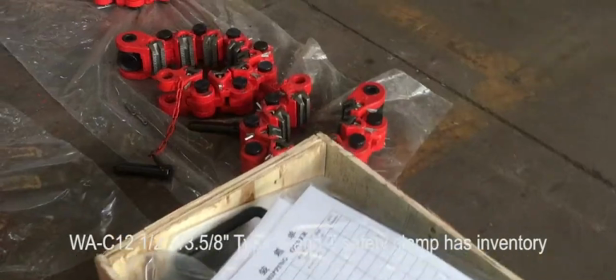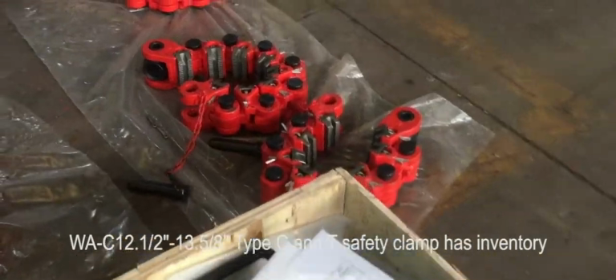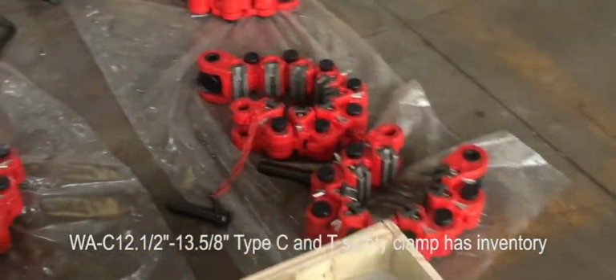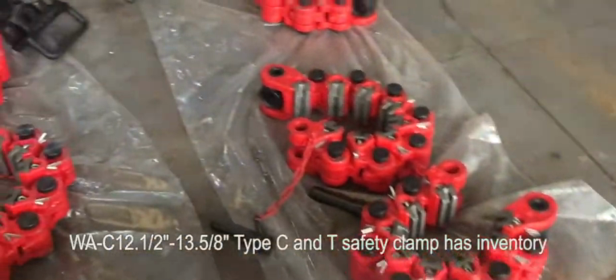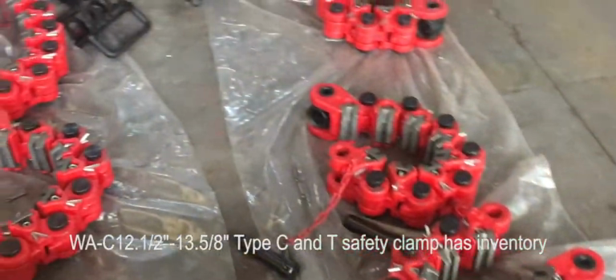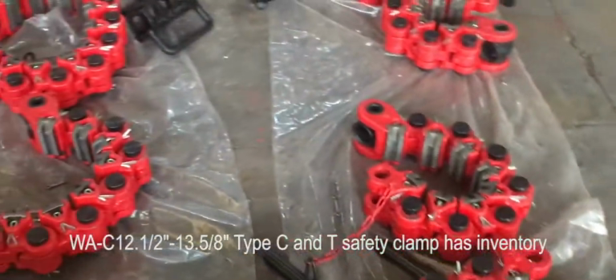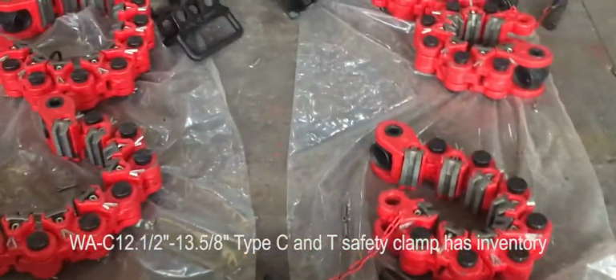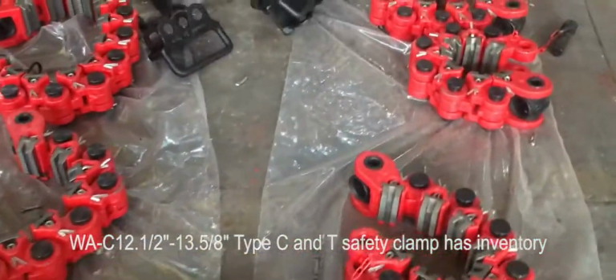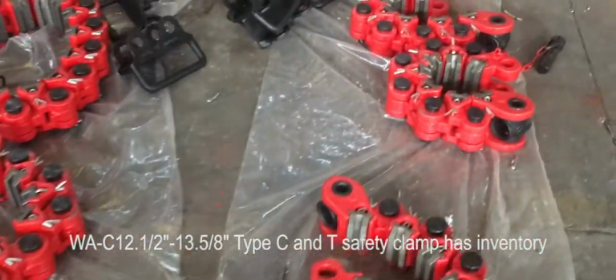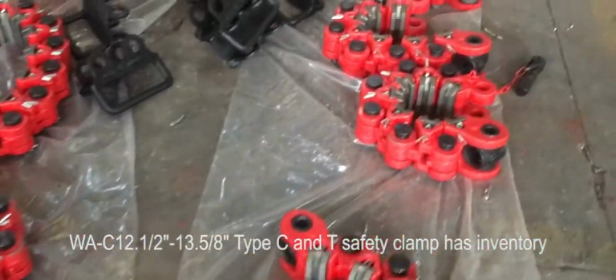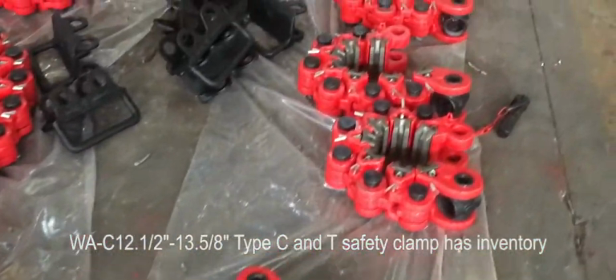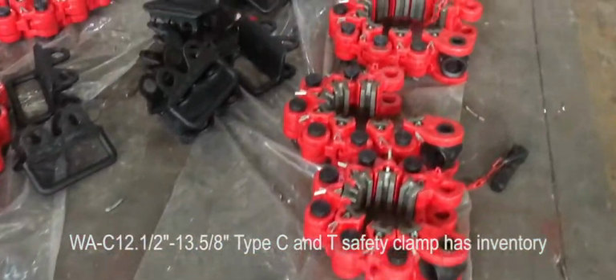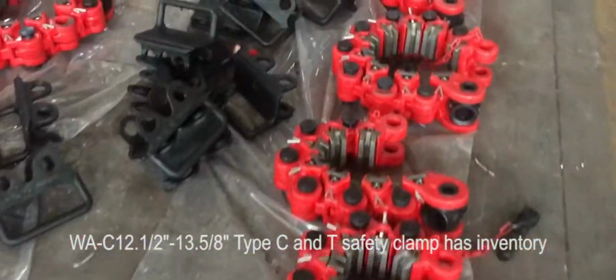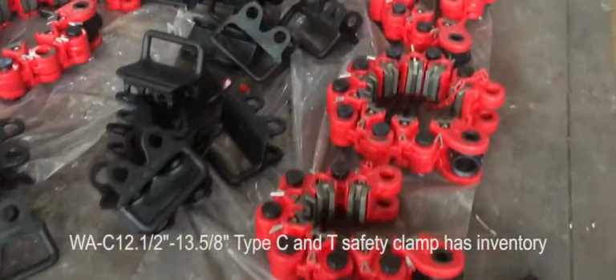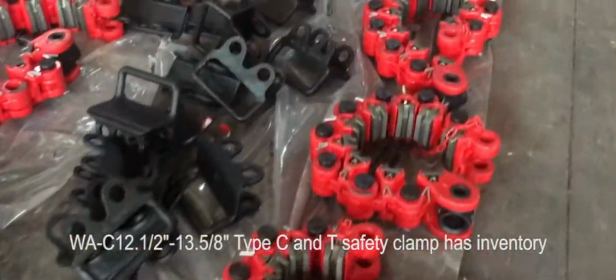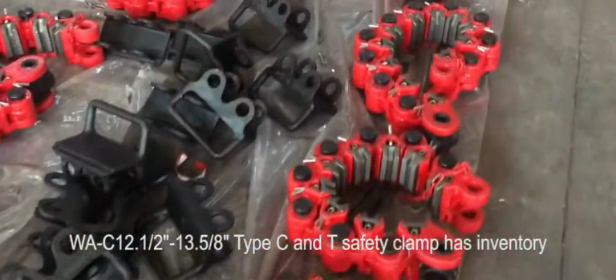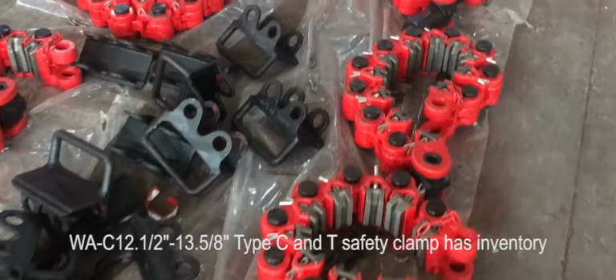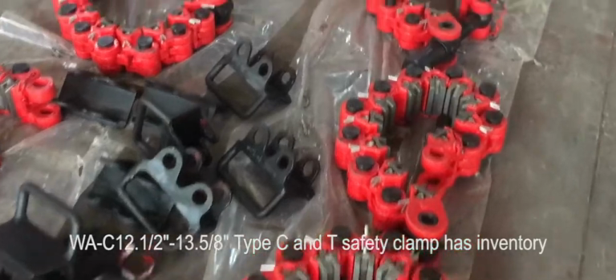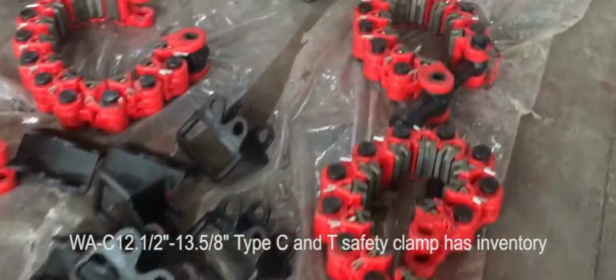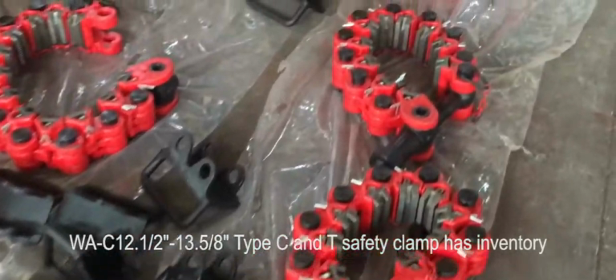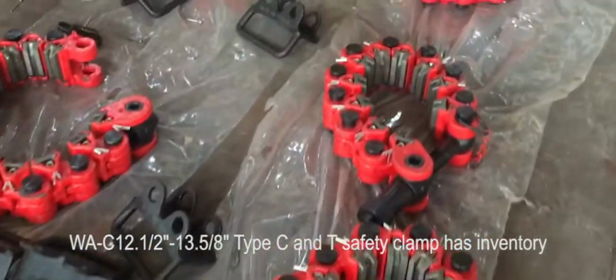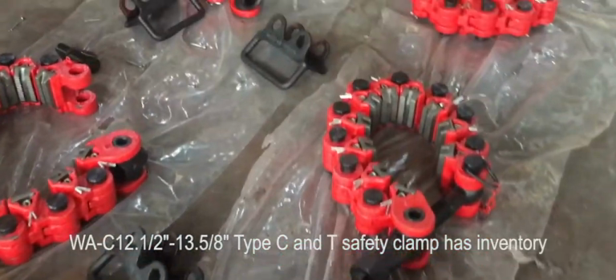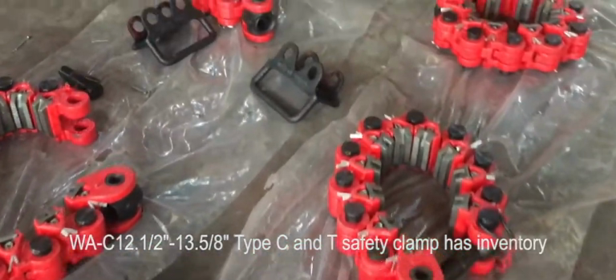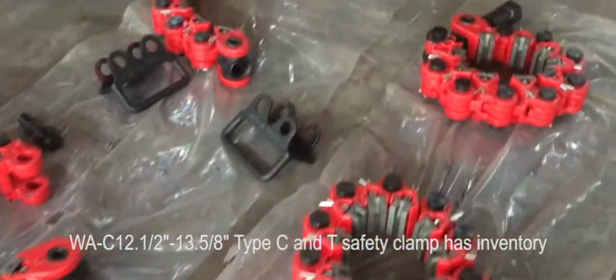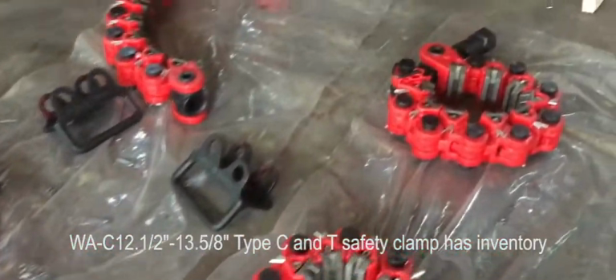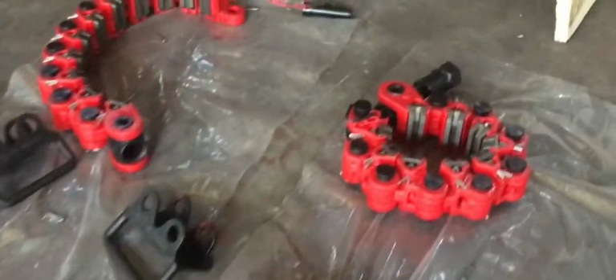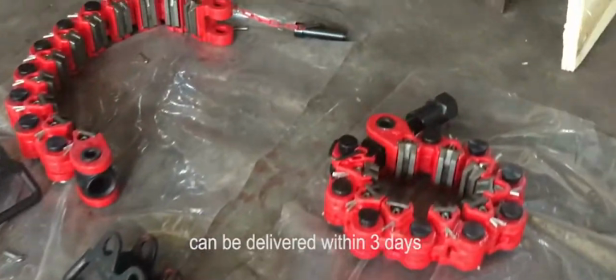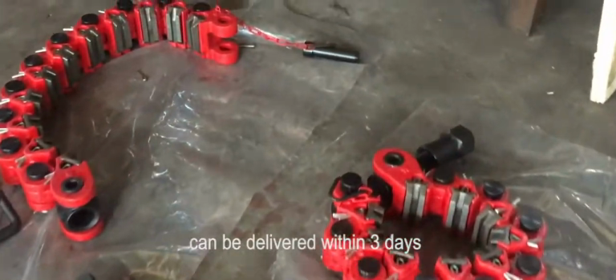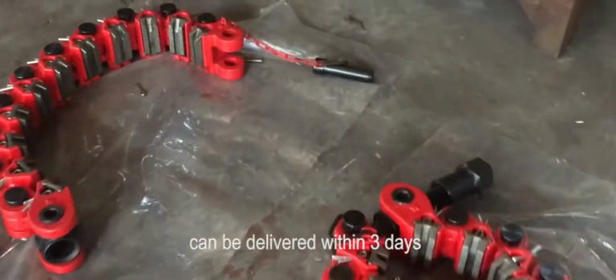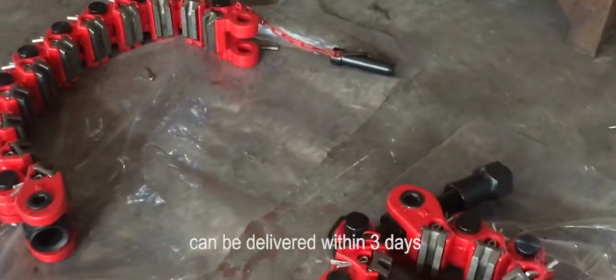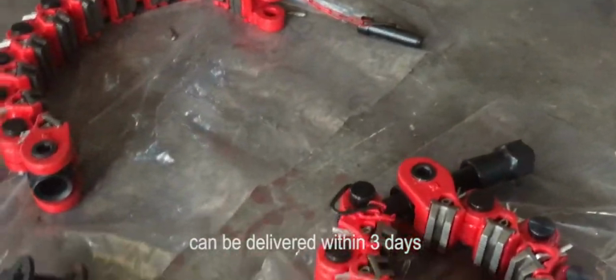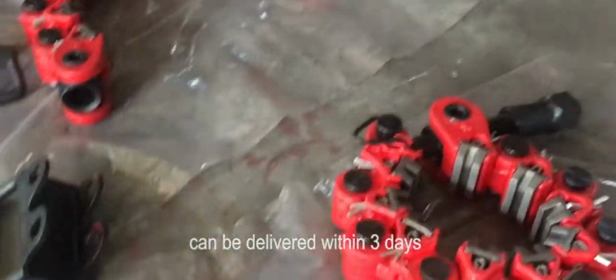WAC 12.1, 2-second, 13.5, 8-second type C&T safety clamp has inventory and can be delivered within 3 days.